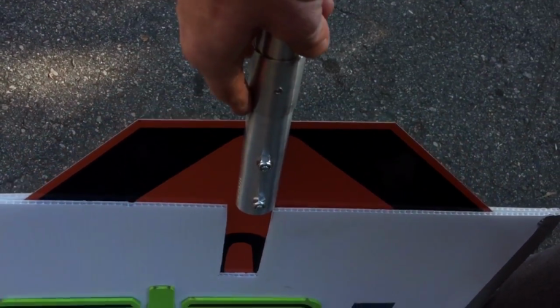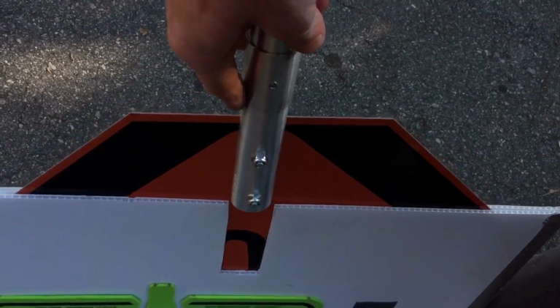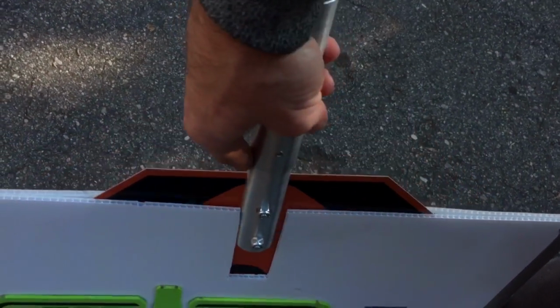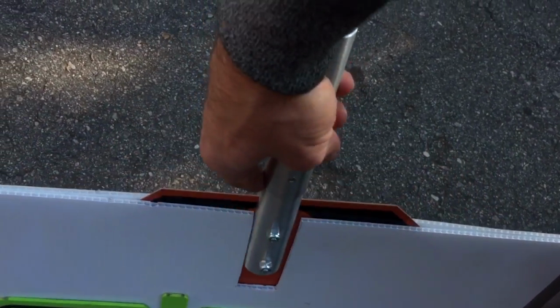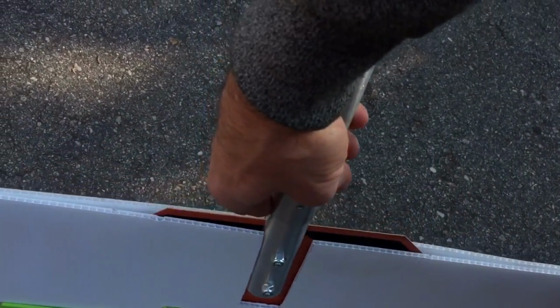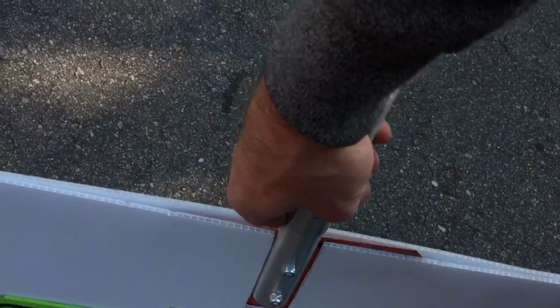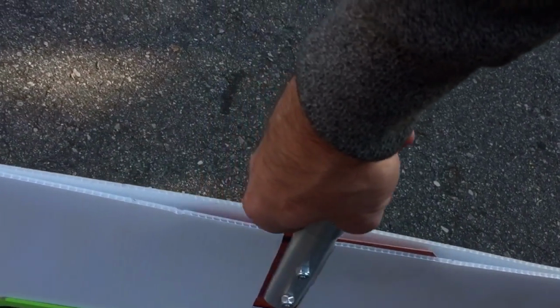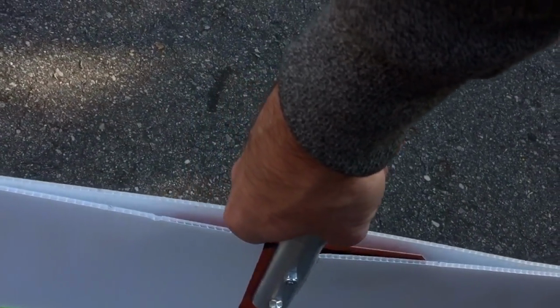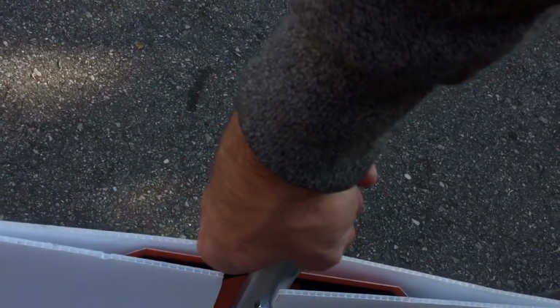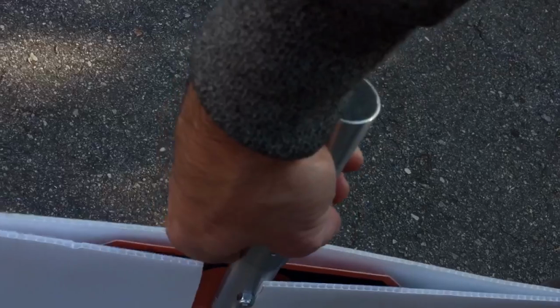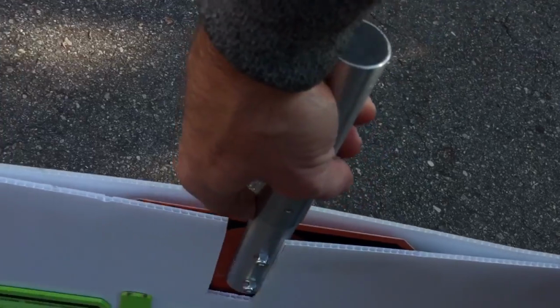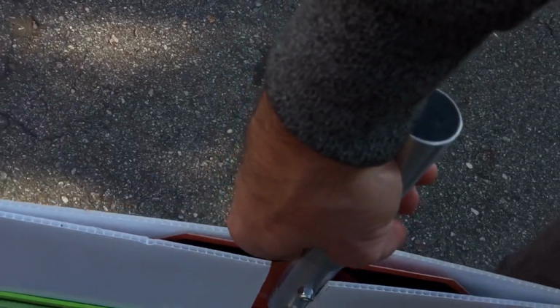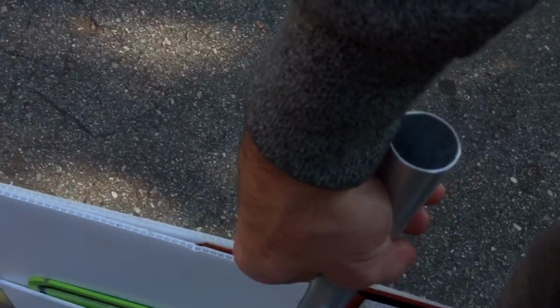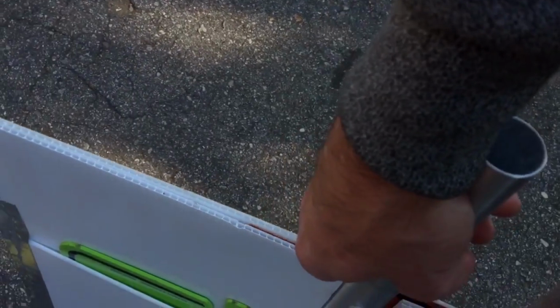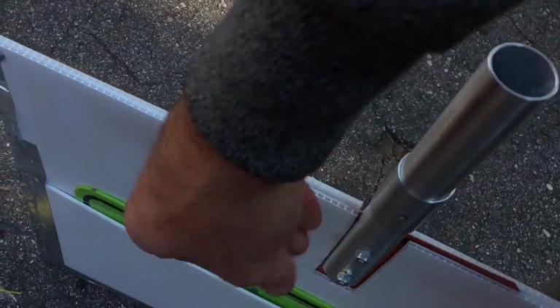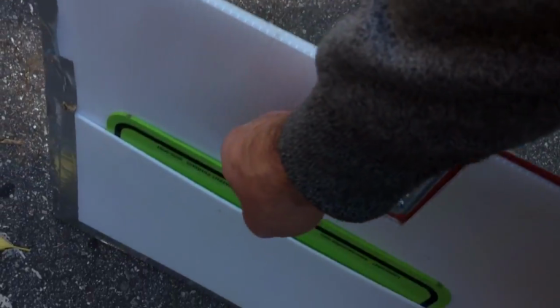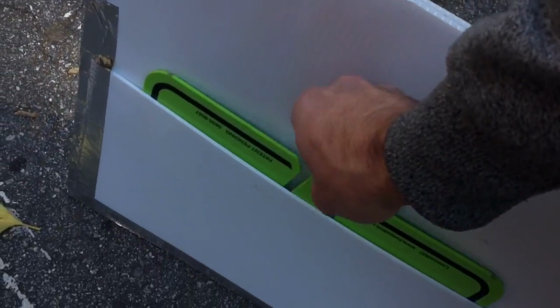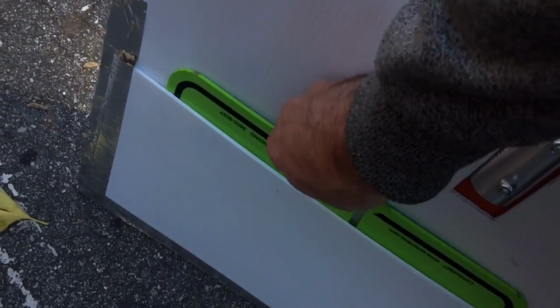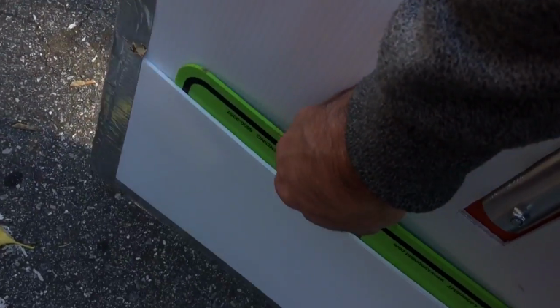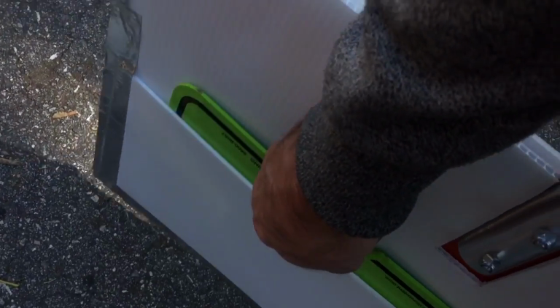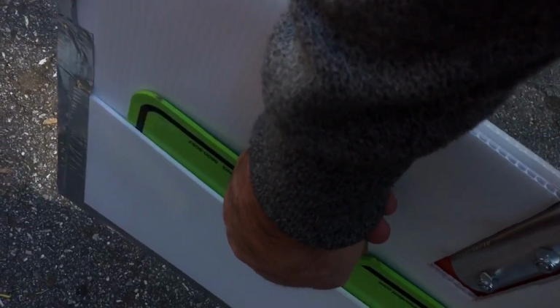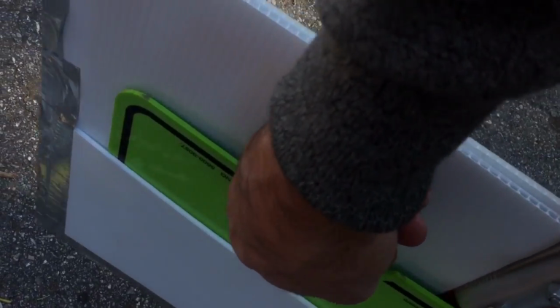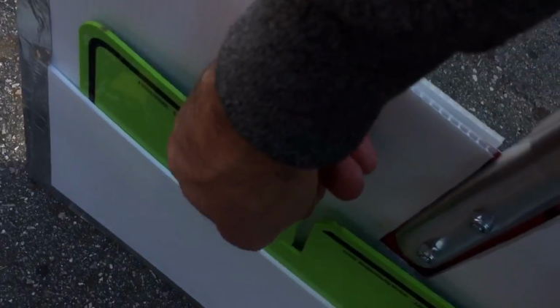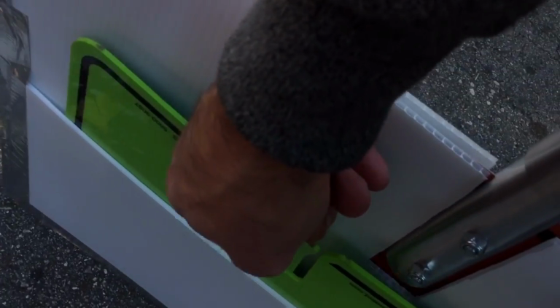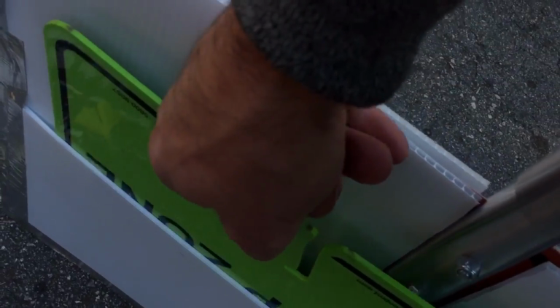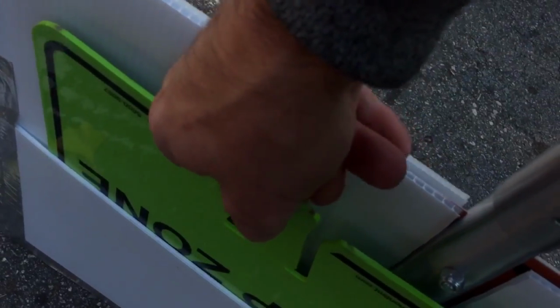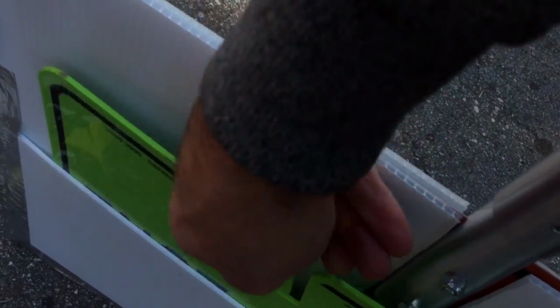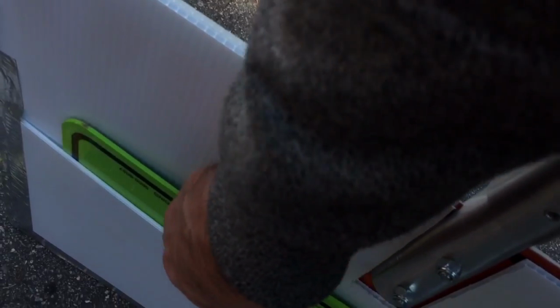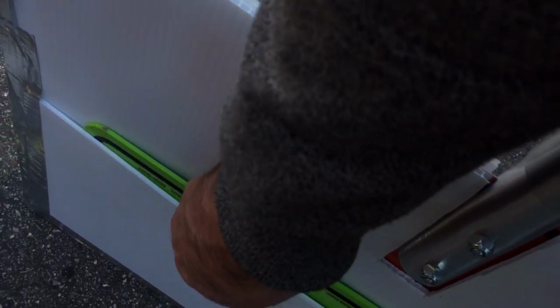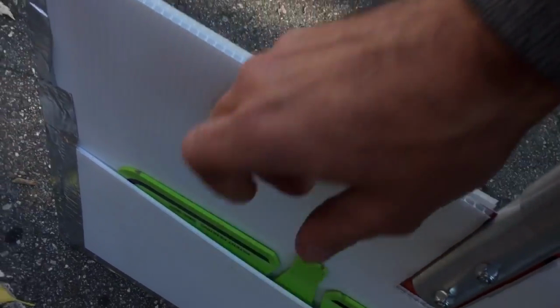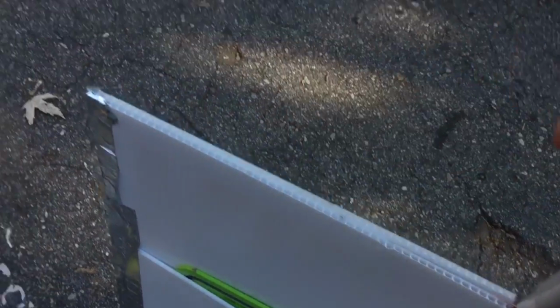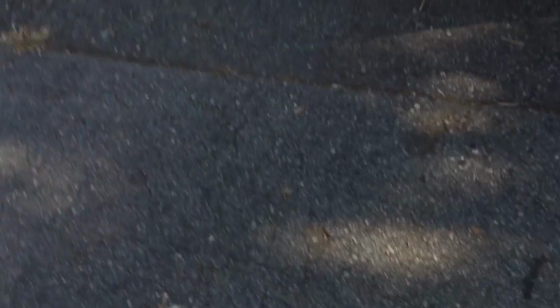Why does it need a case? Because I don't want it to get scratched. That's the idea here. And this other one is the drop zone sign, which was already getting scratched.